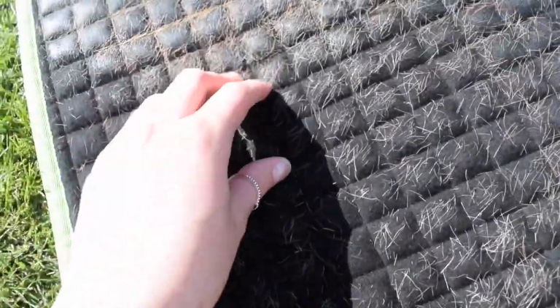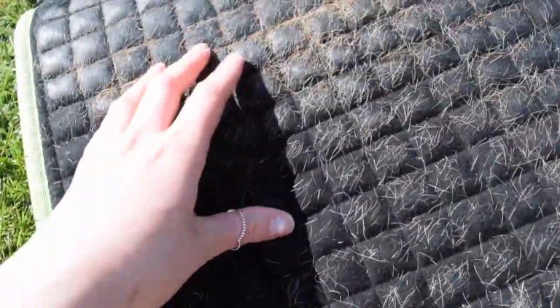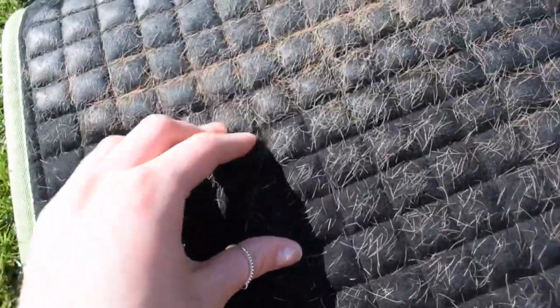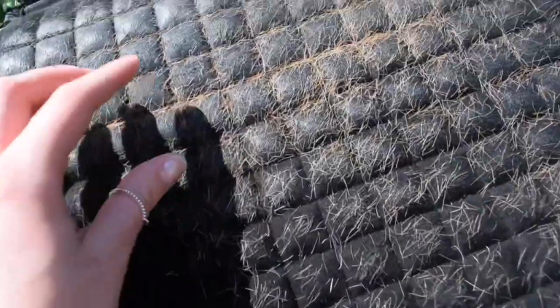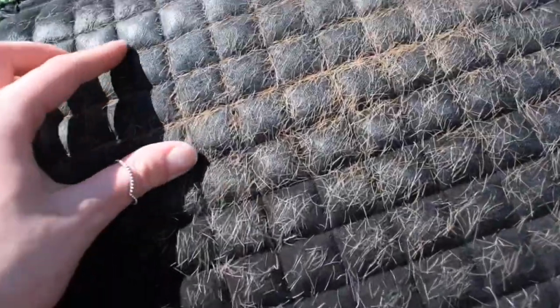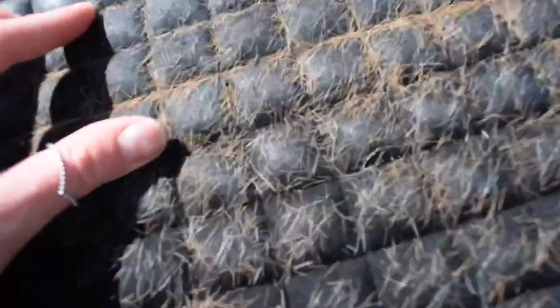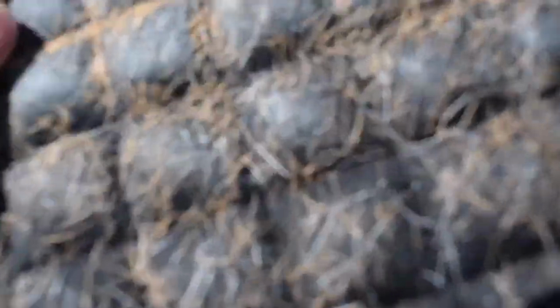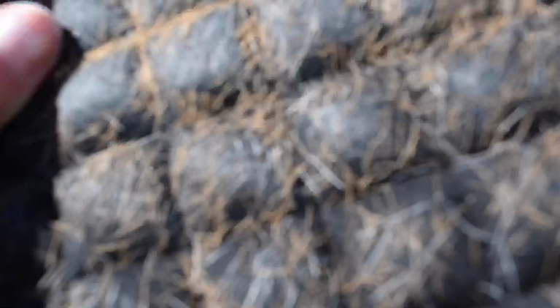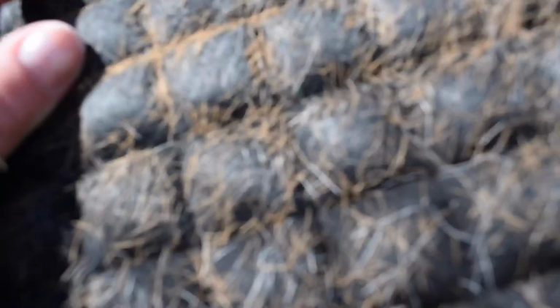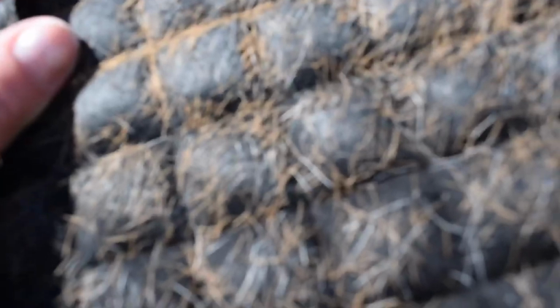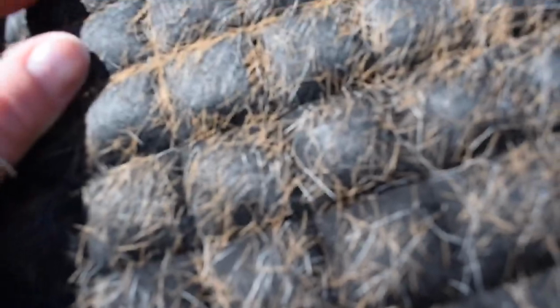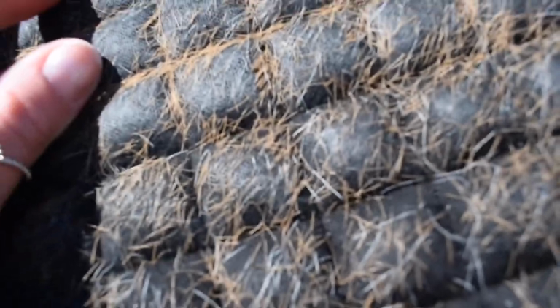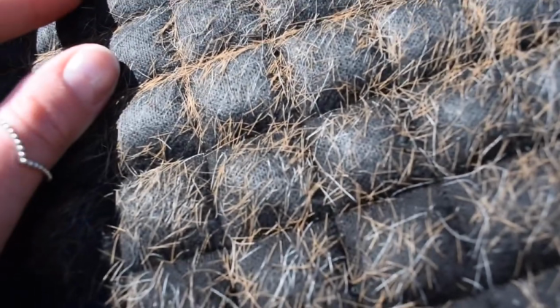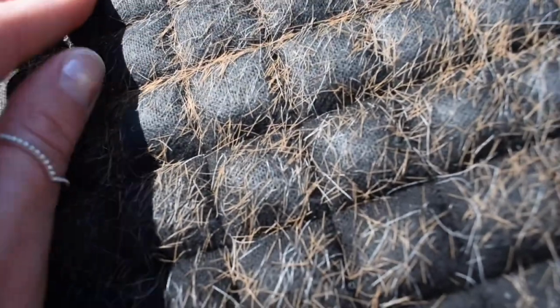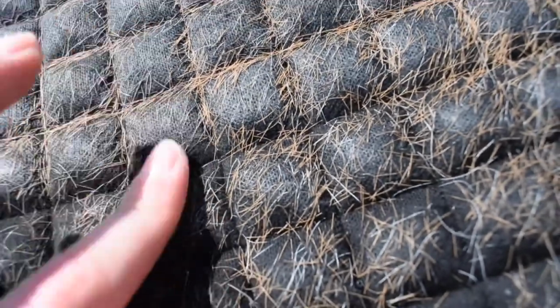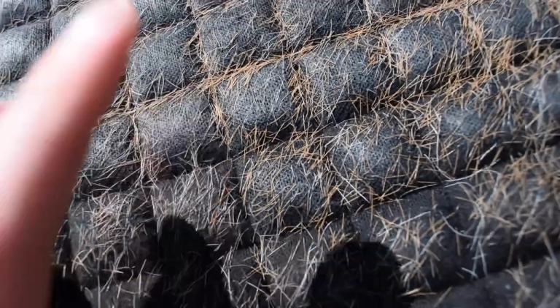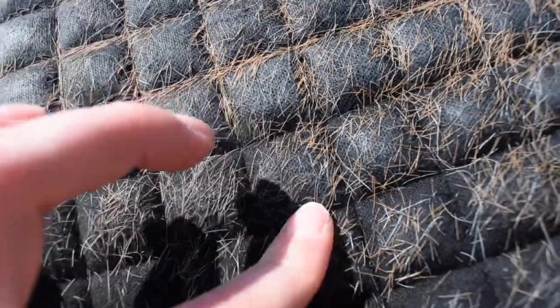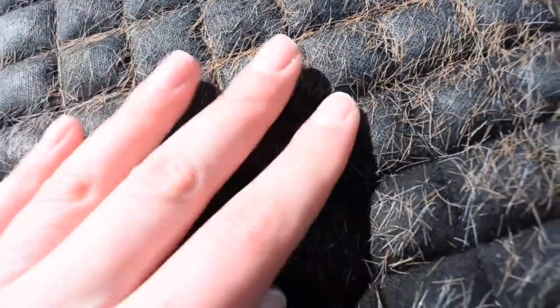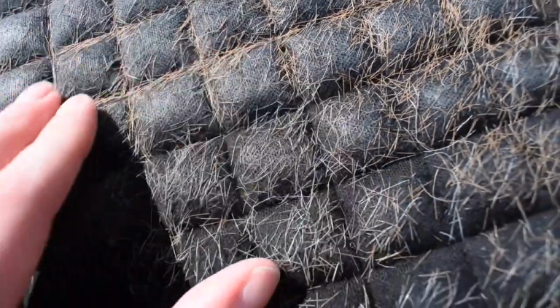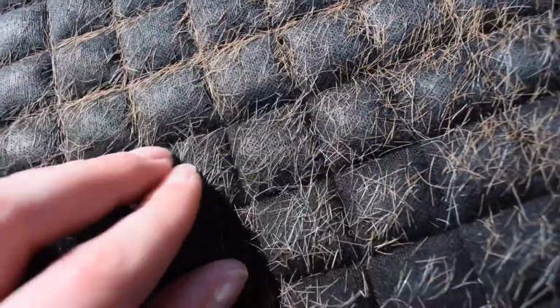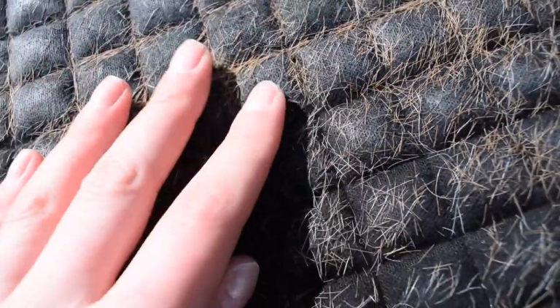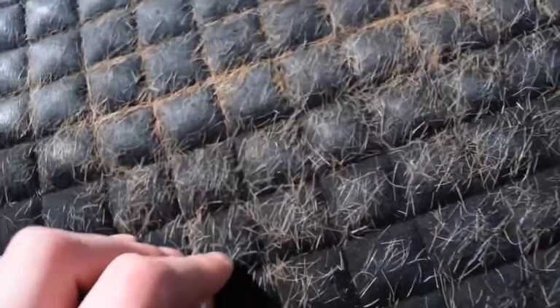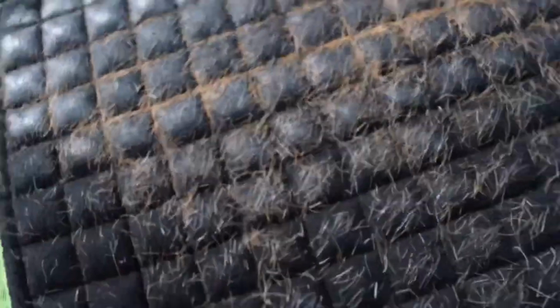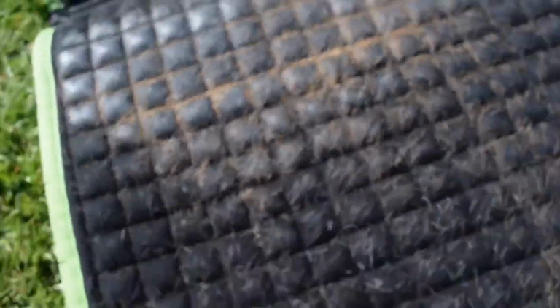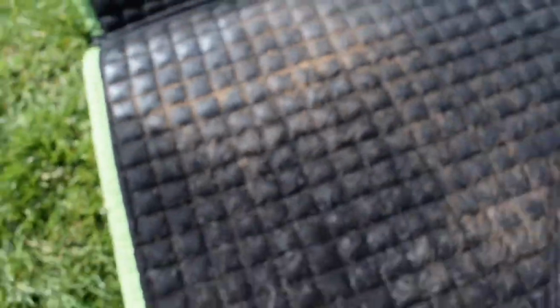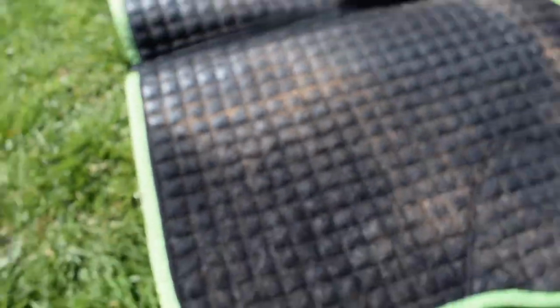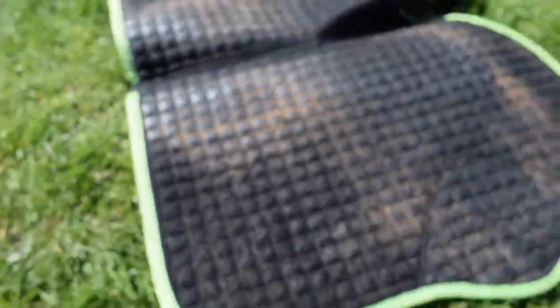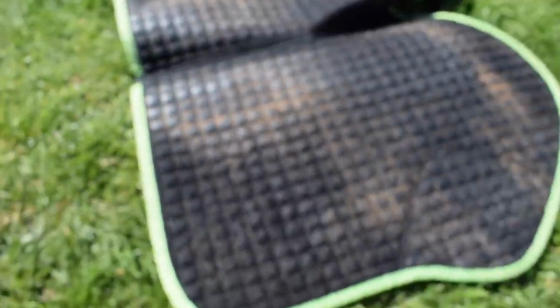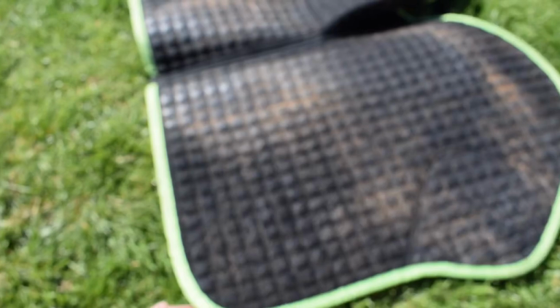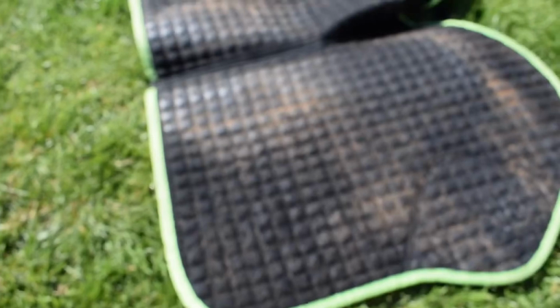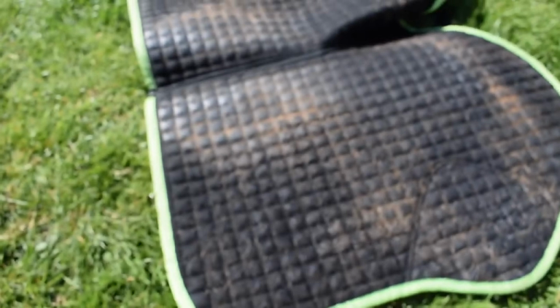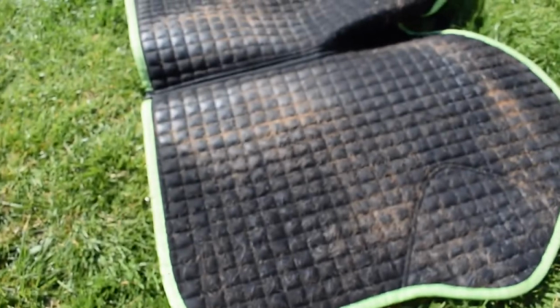It's pretty minging and the hairs were getting everywhere. You can't put this on any other colour horse, otherwise it will make them go chestnut.